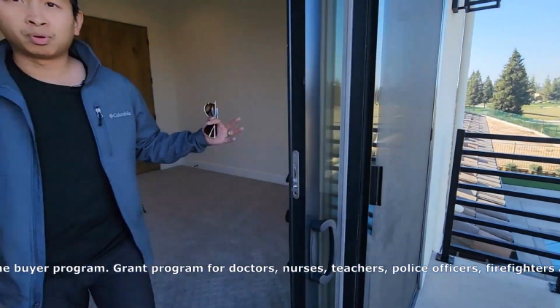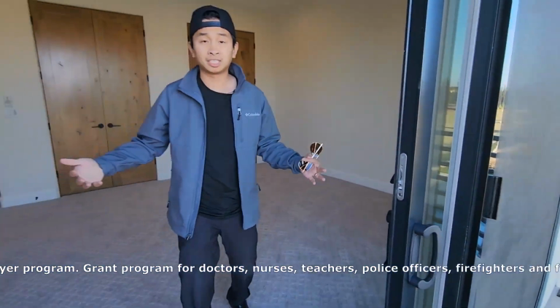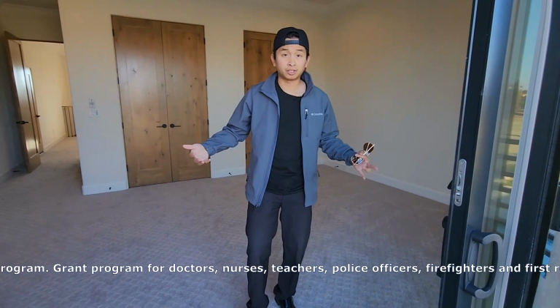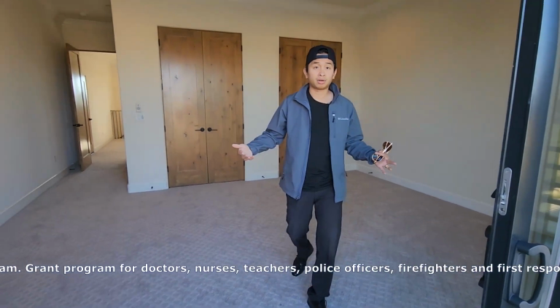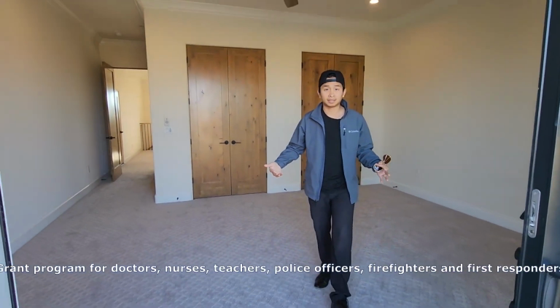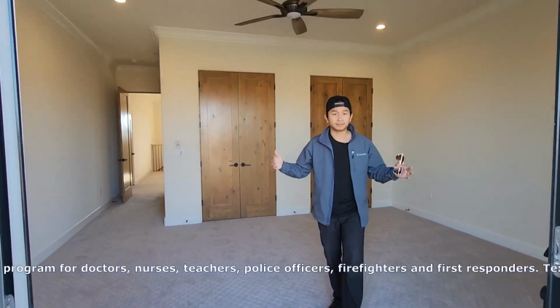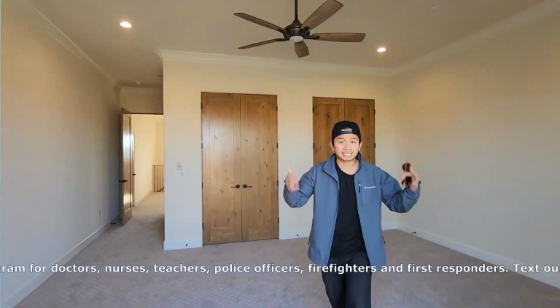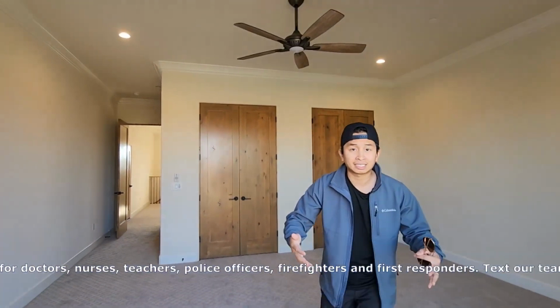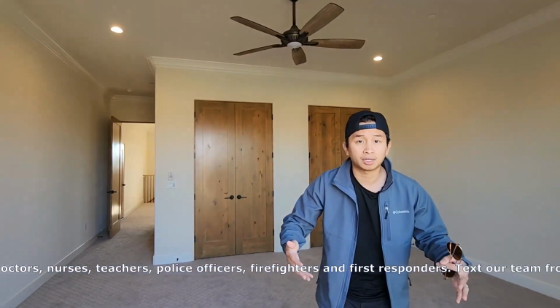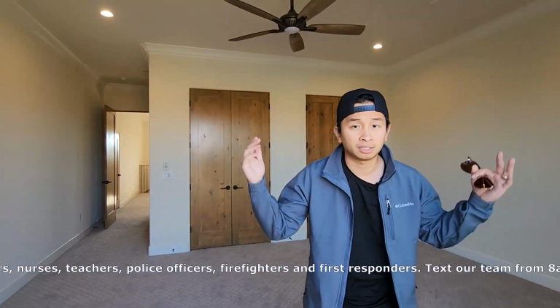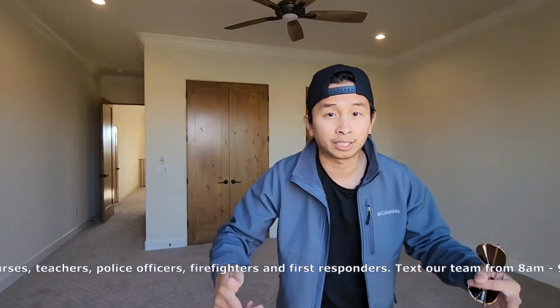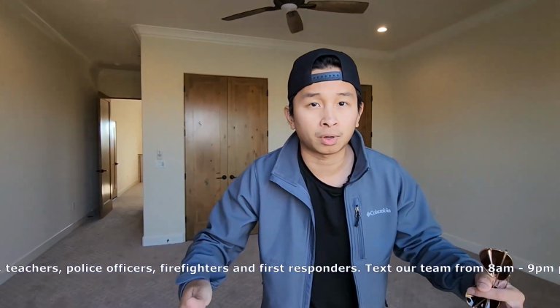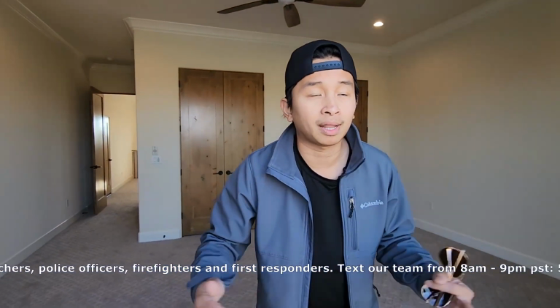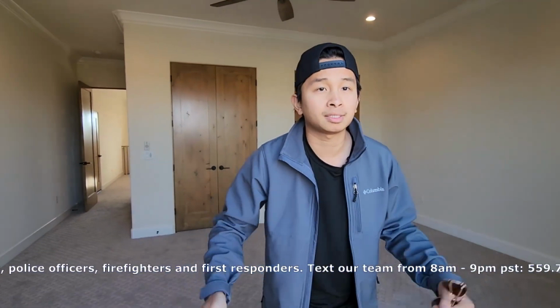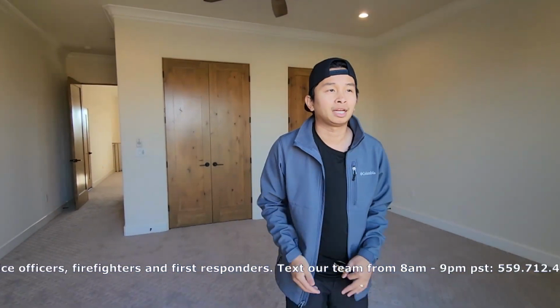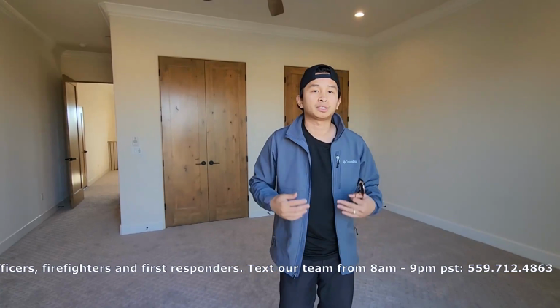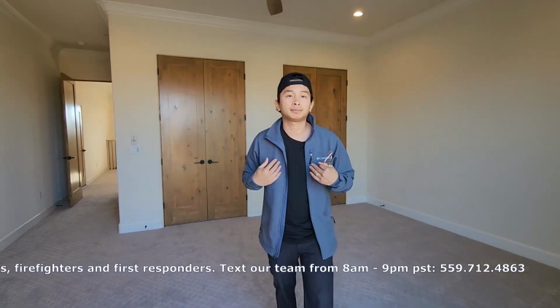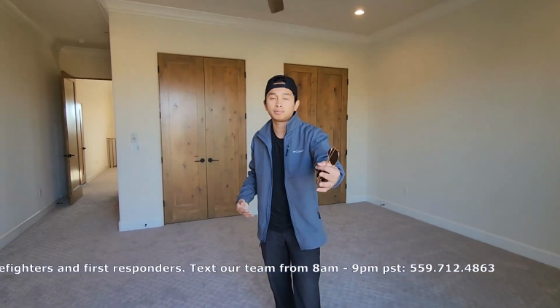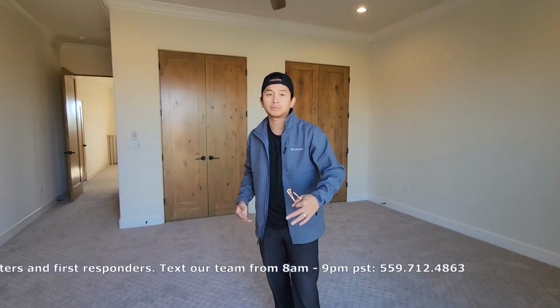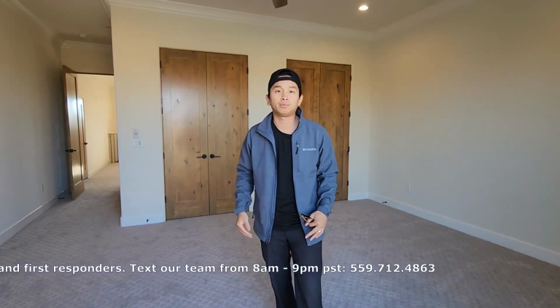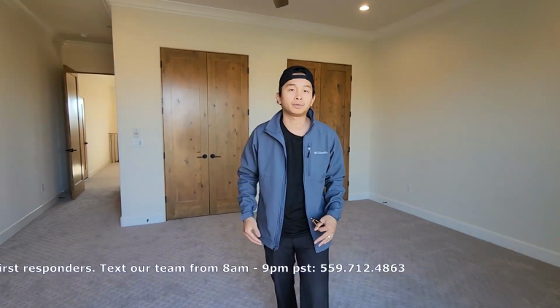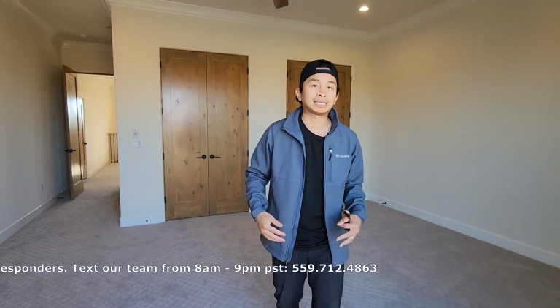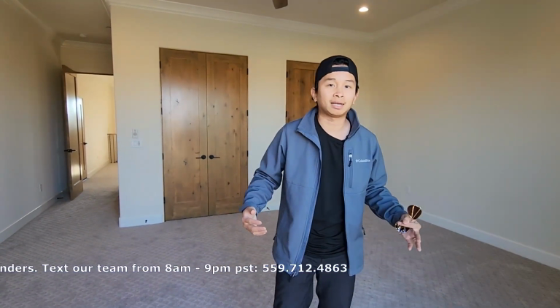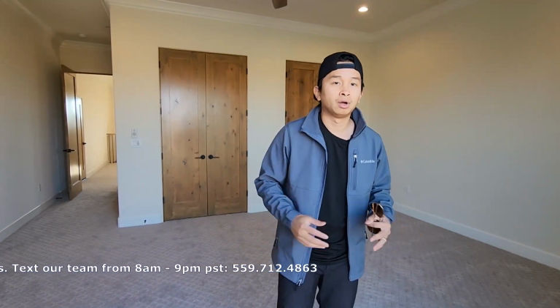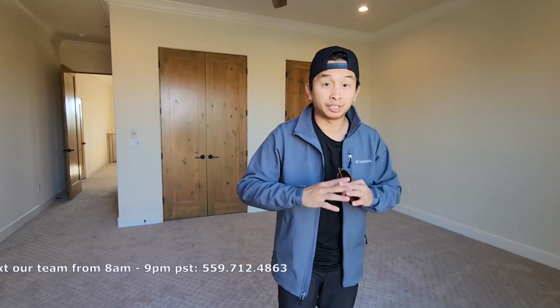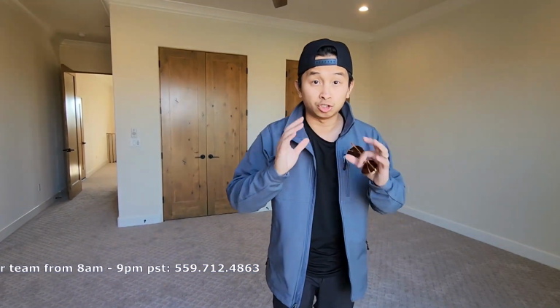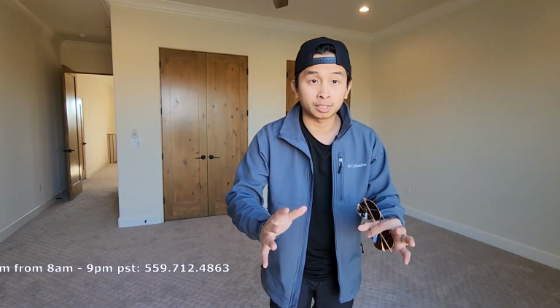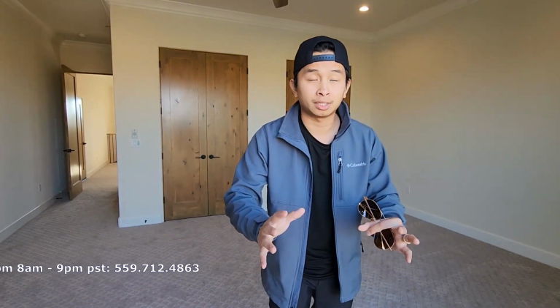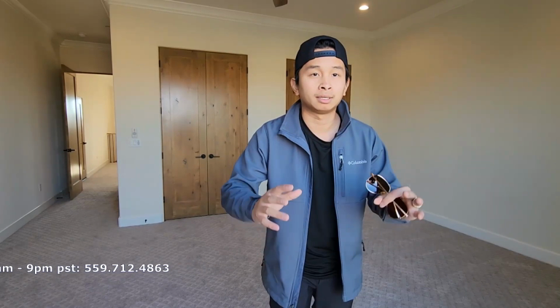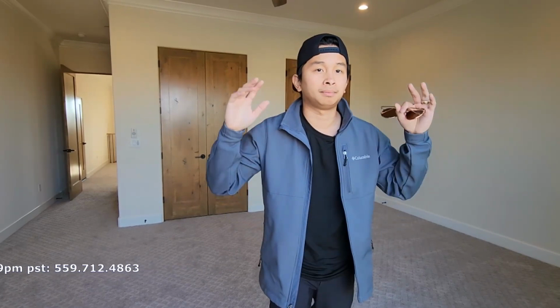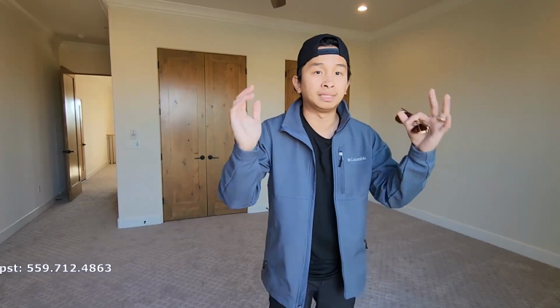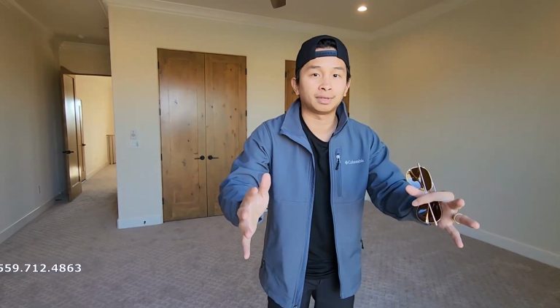That's pretty much it for the tour of this house. If you guys like this type of content, don't forget to subscribe and like us. Anyways, this is James, my wife Maryse with Fan Real Estate signing out. Hopefully you guys enjoyed this content. Peace and love, guys.